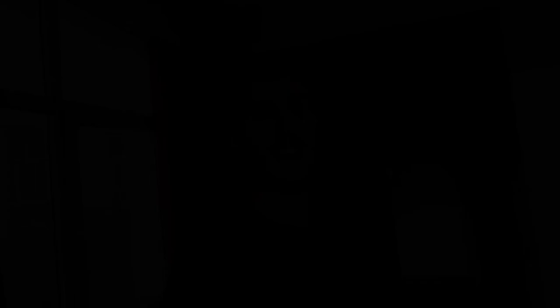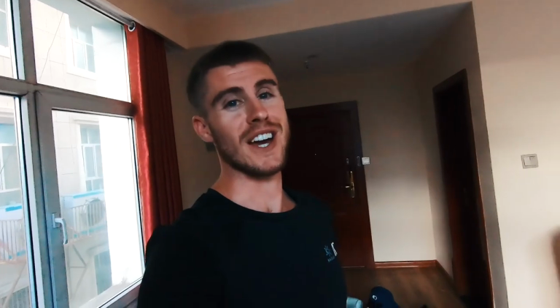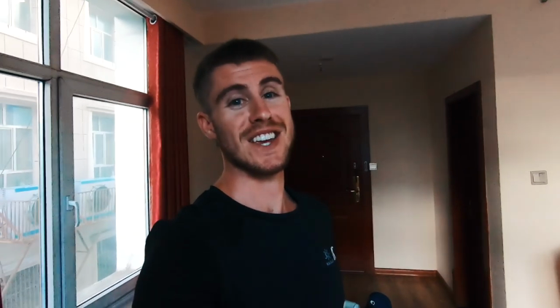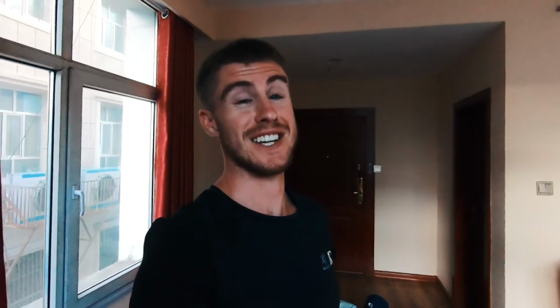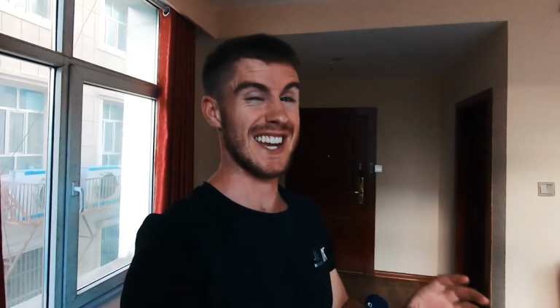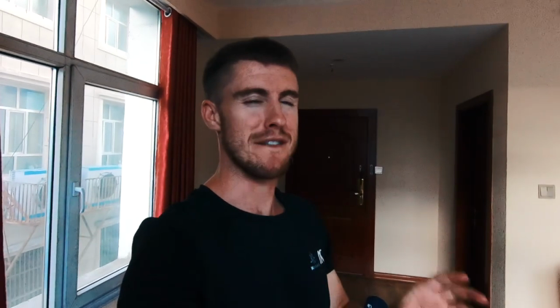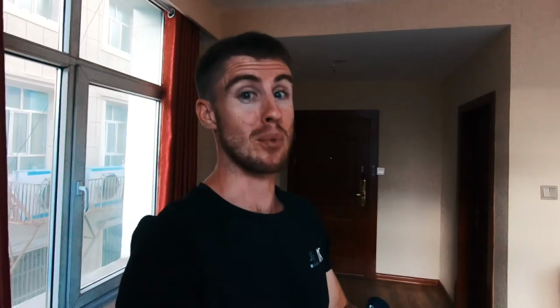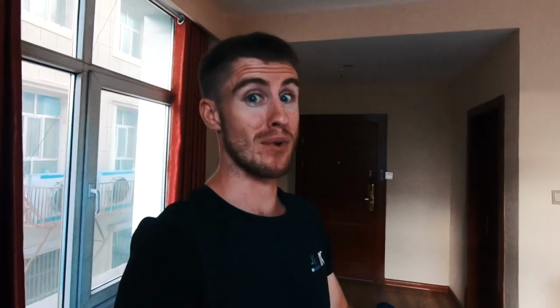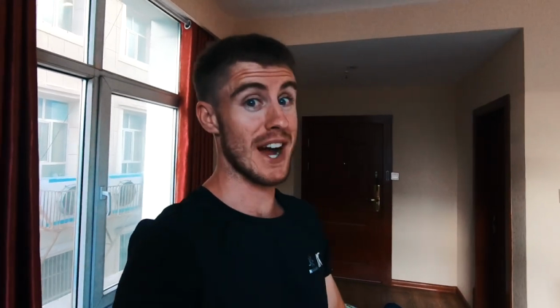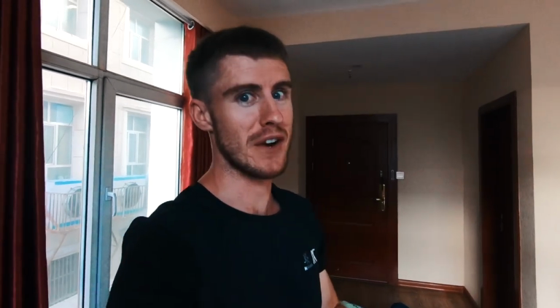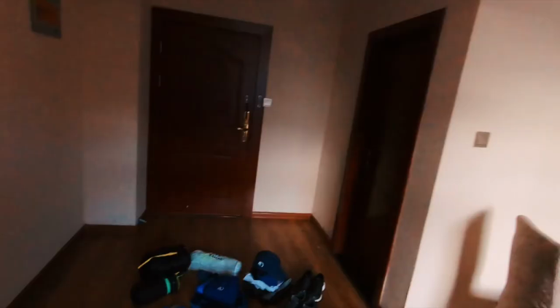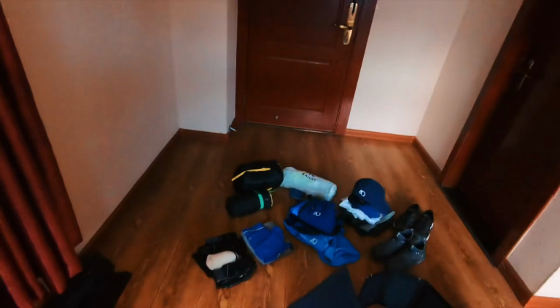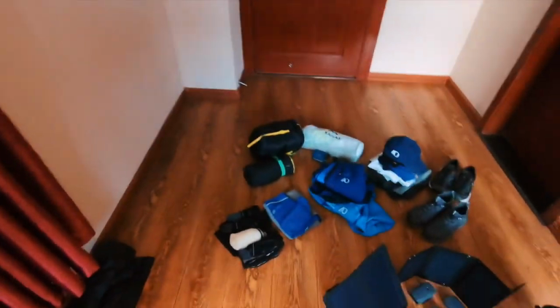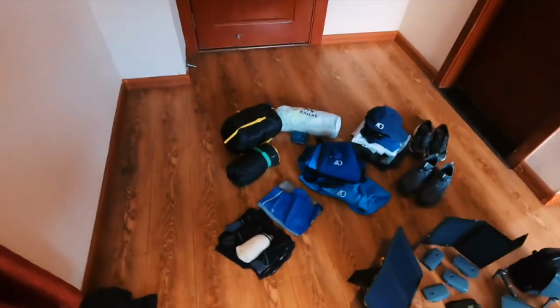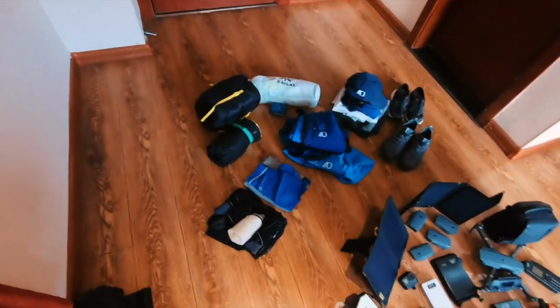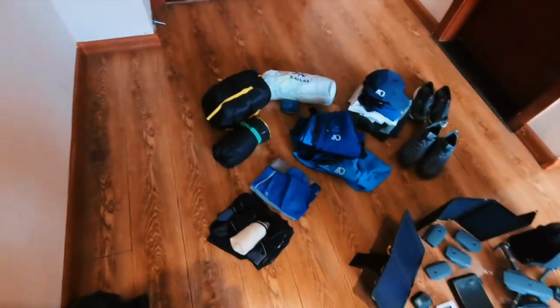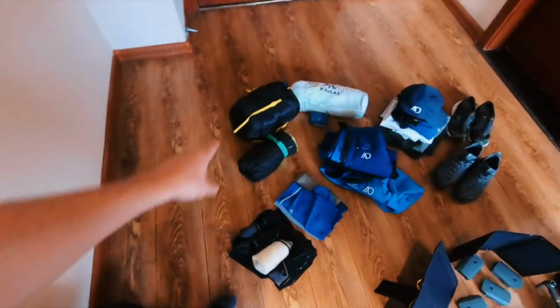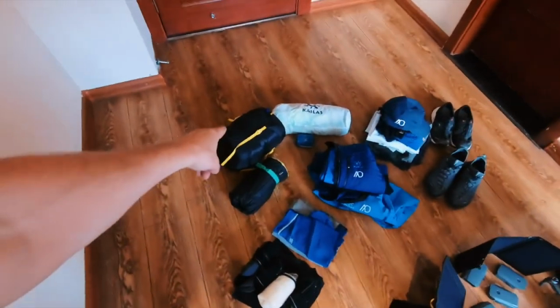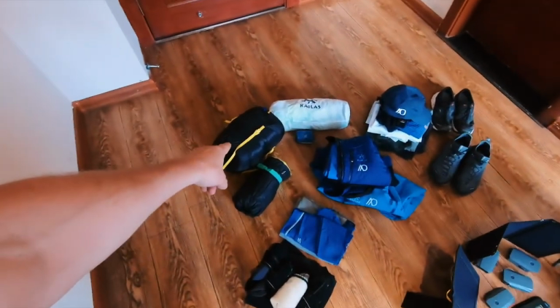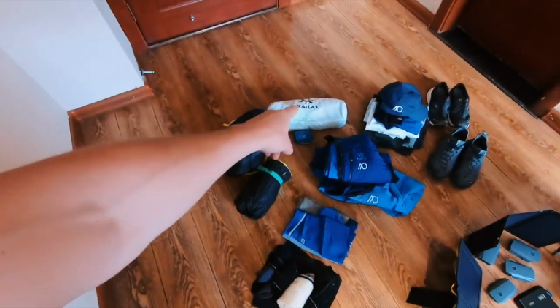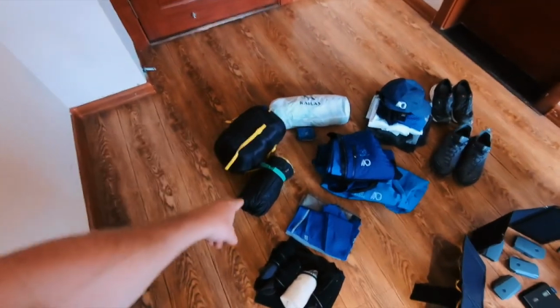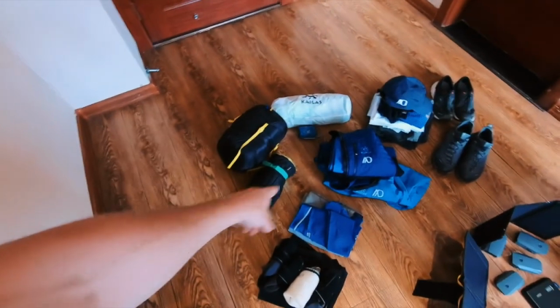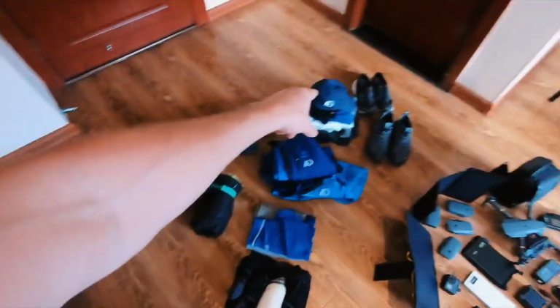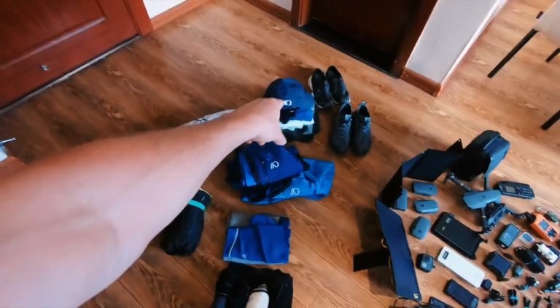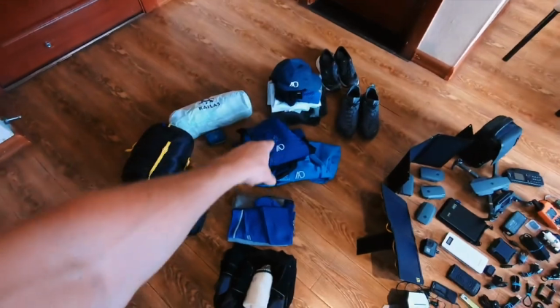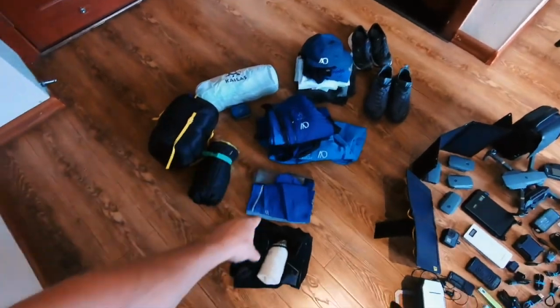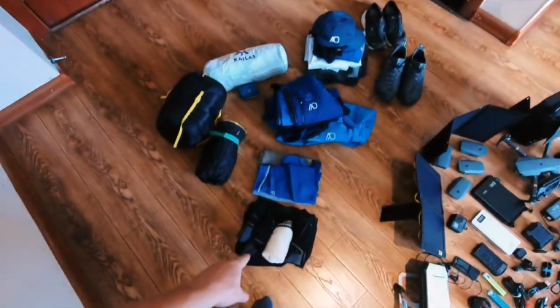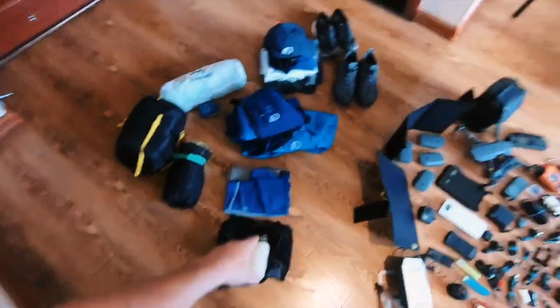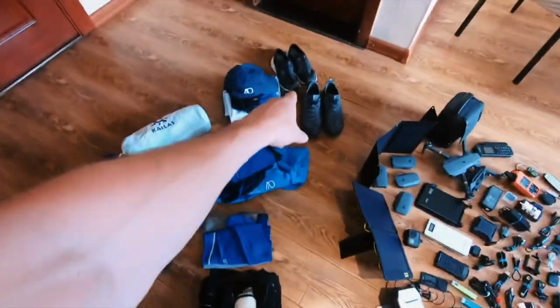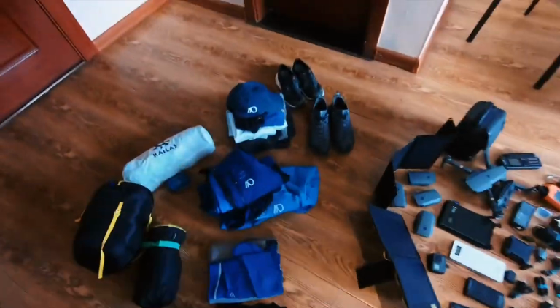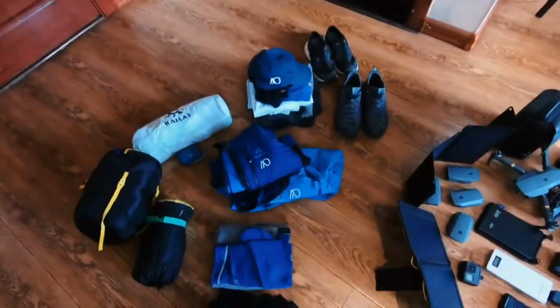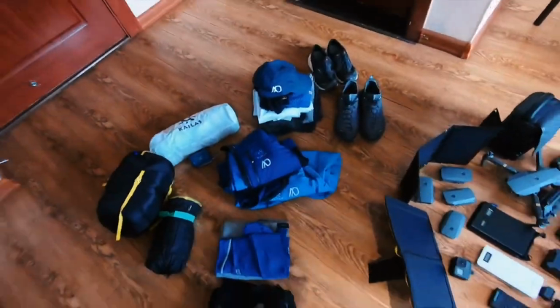Okay guys, here is the kit very briefly broken down and very quickly. So we've got the Kailas 80 merchandise from the sleeping bag, tent, sleeping mat, a load of different protective clothing, skins wear, and two pairs of footwear.